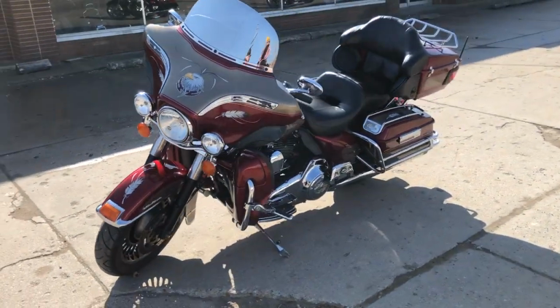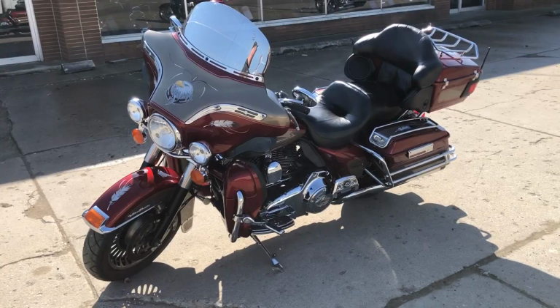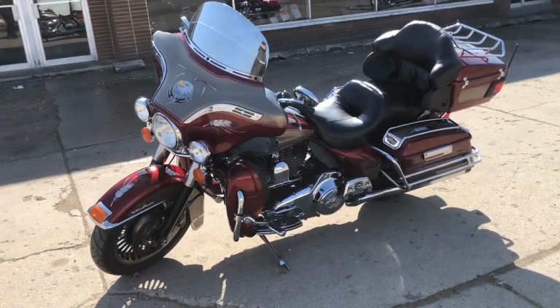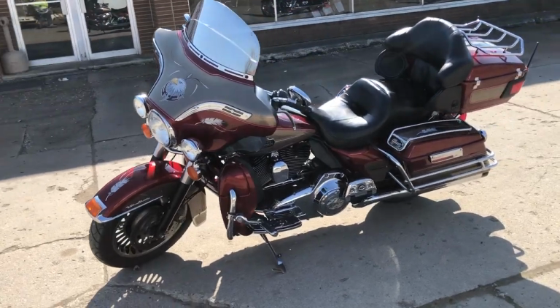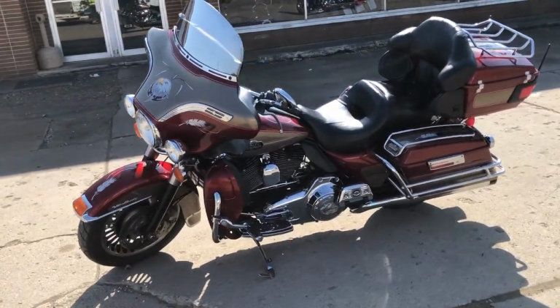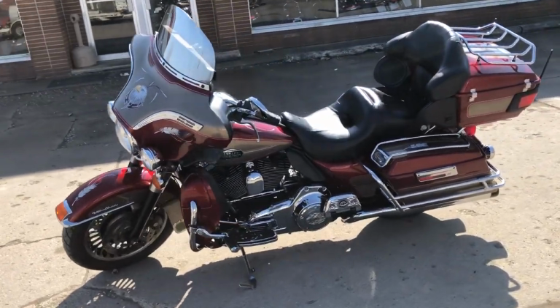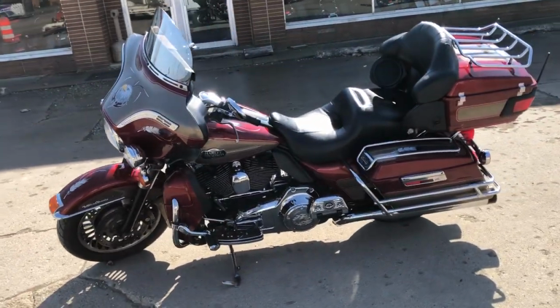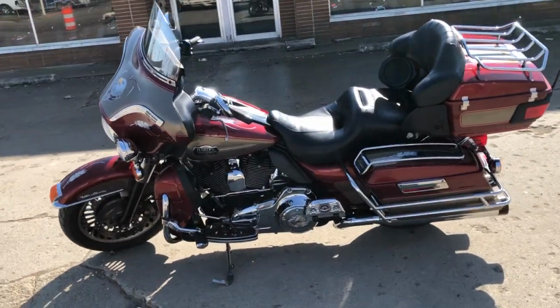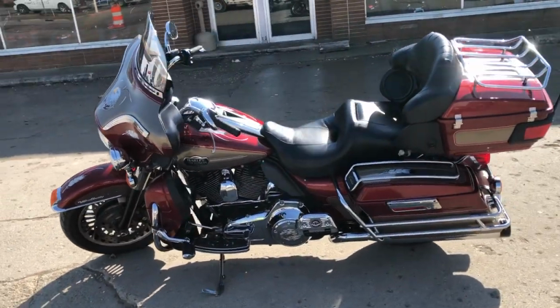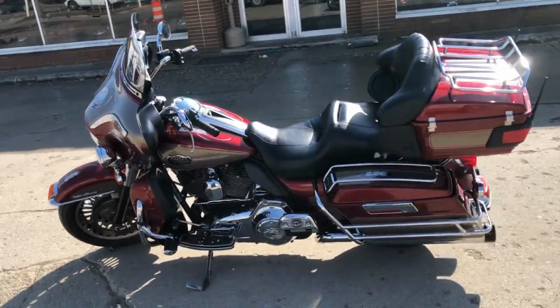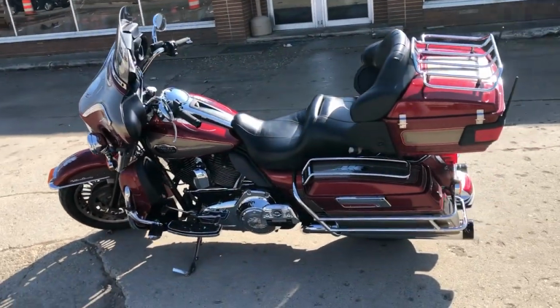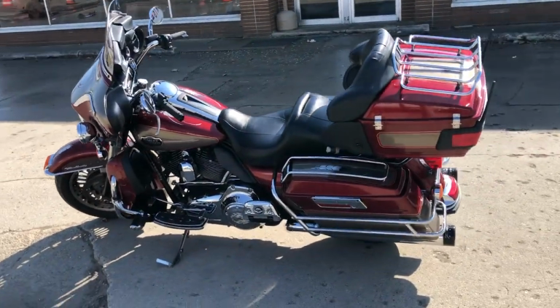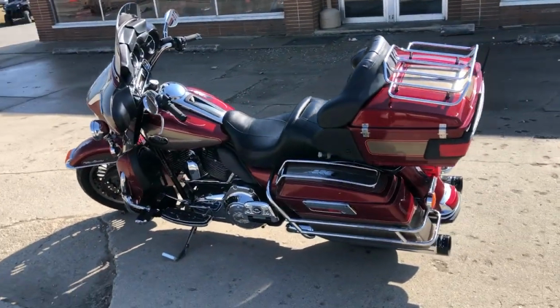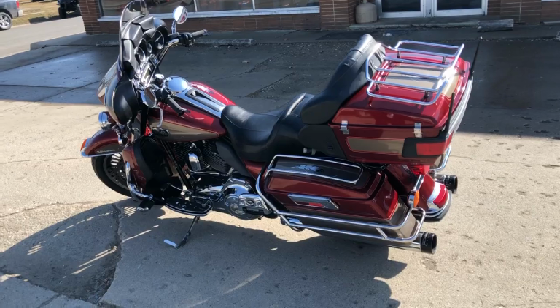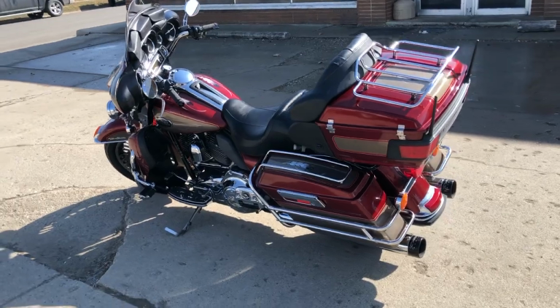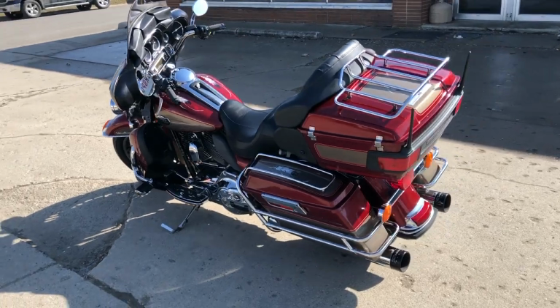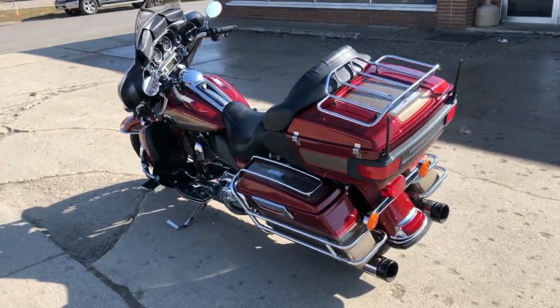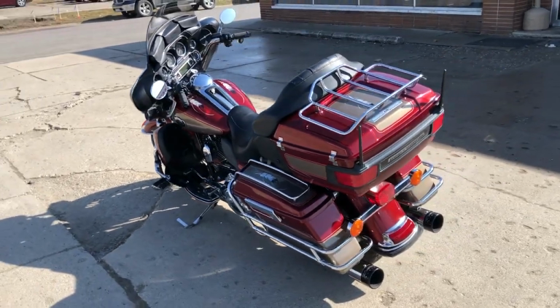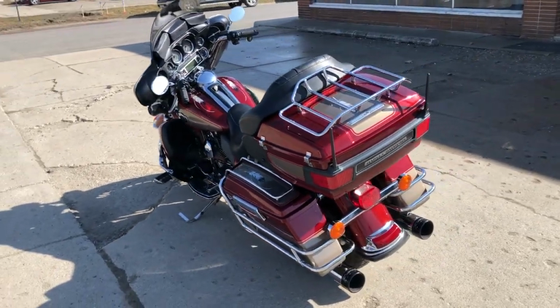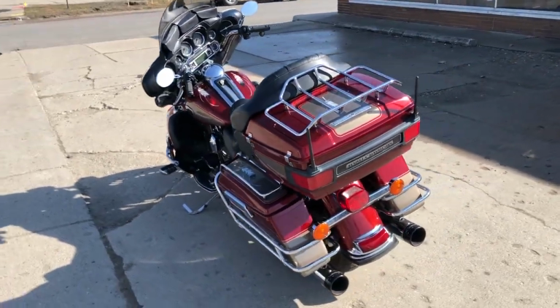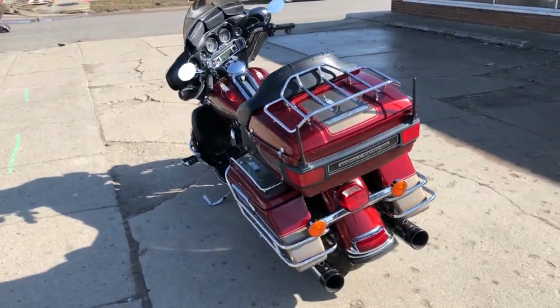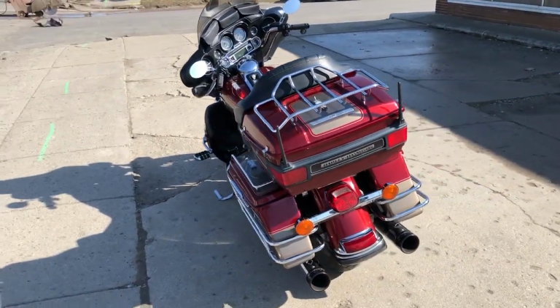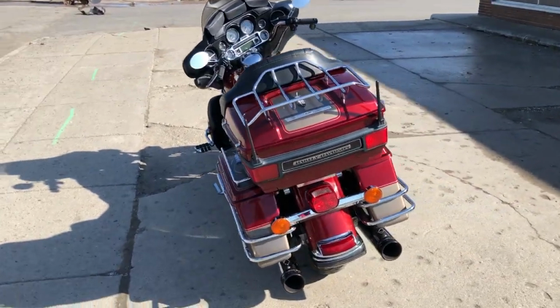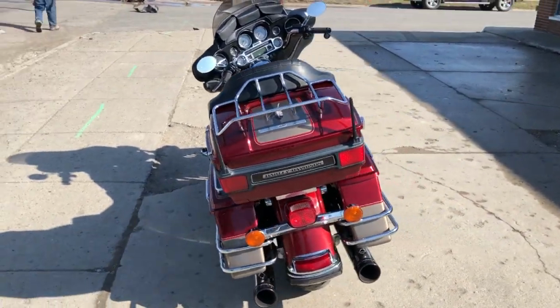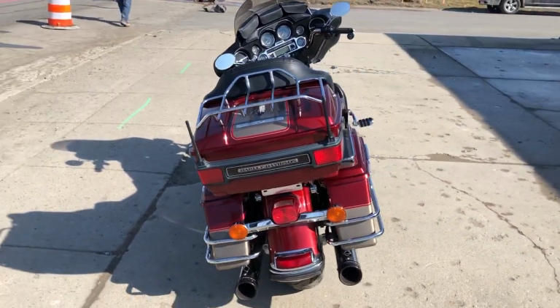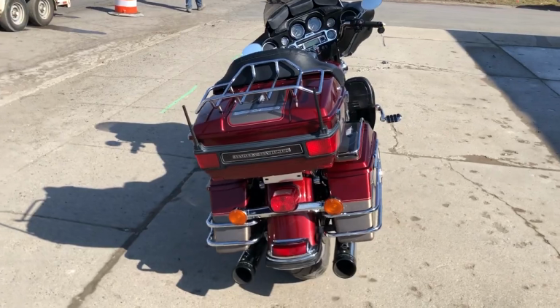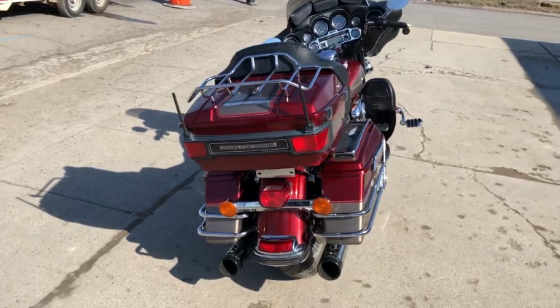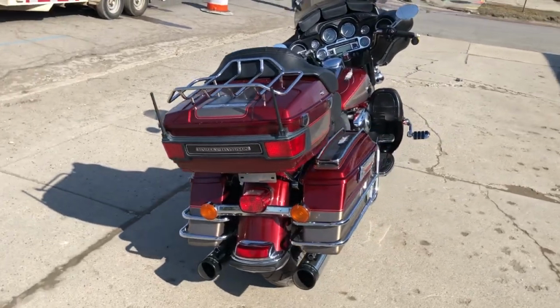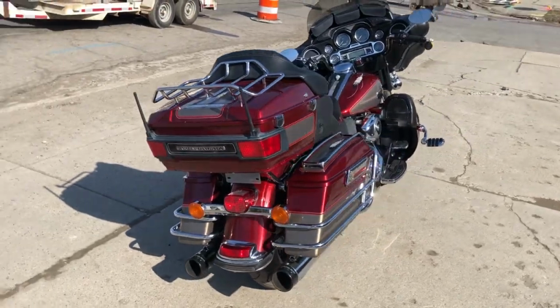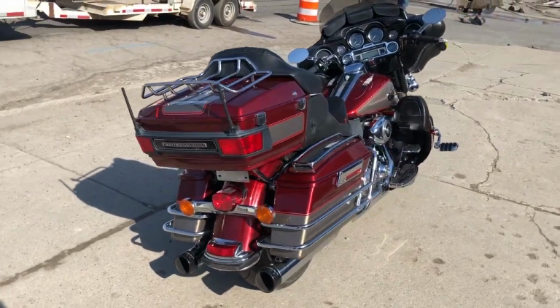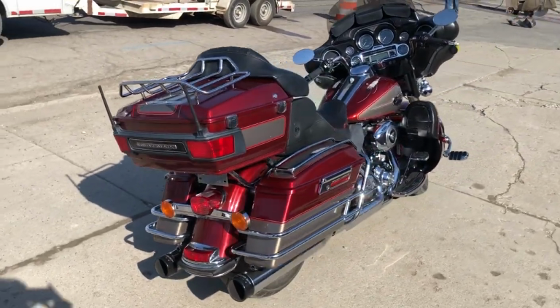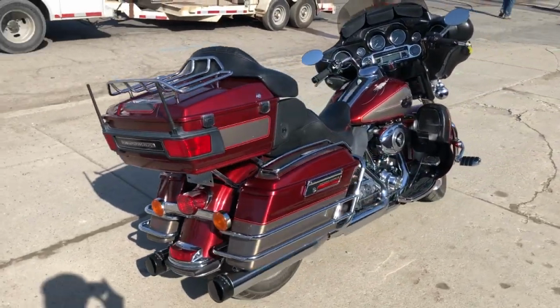This one here — the '09 Ultra Classic, top shelf full dresser. Nice clean bike, highway pegs, blacked out windshield bag, four speakers, and a dual ride hard exhaust makes this '09 really come to life, guys.